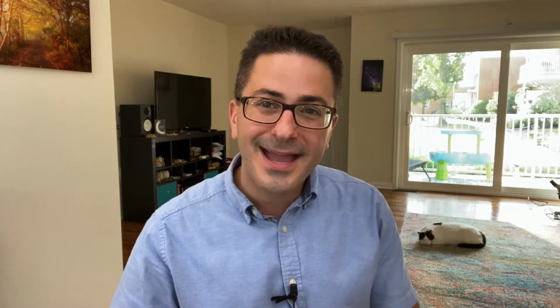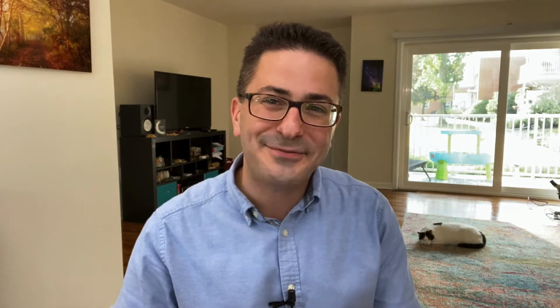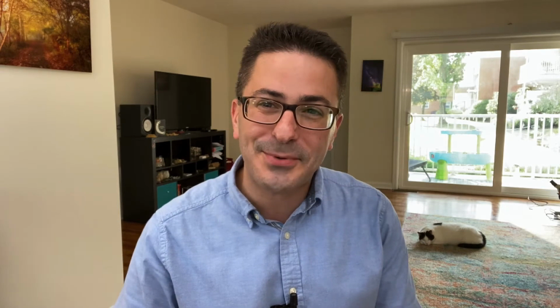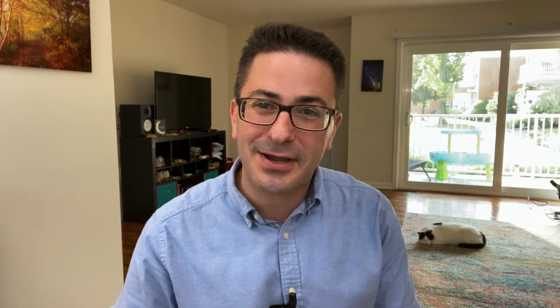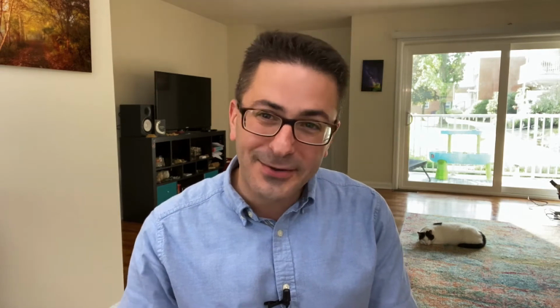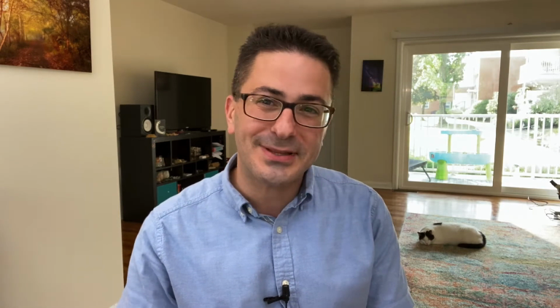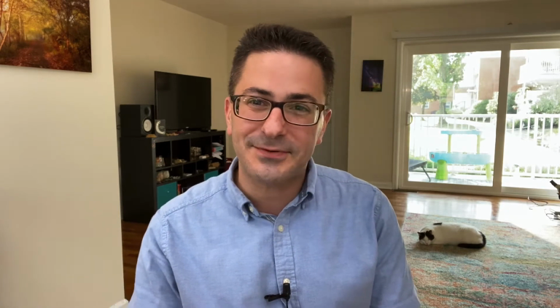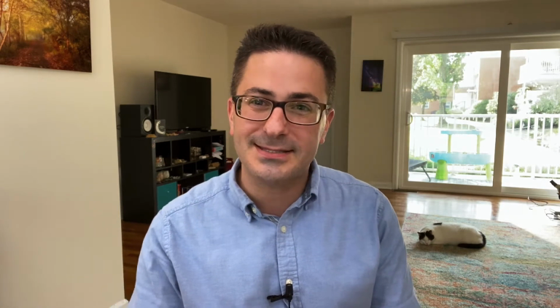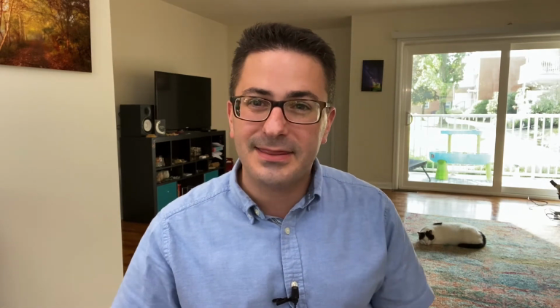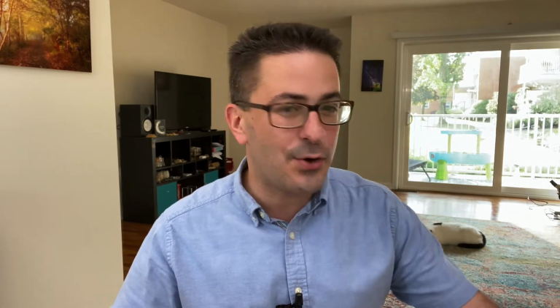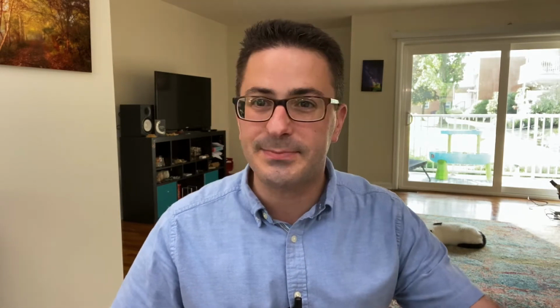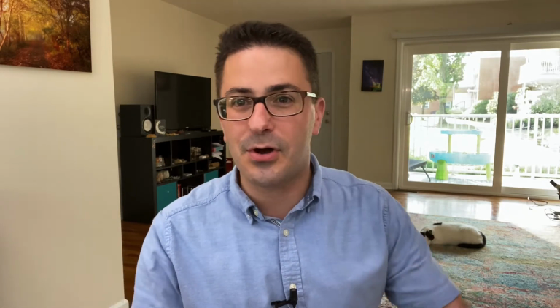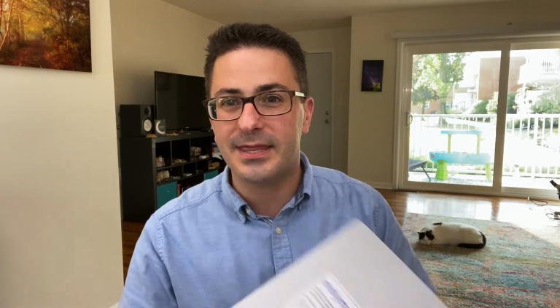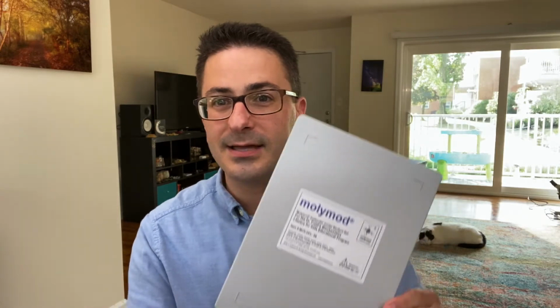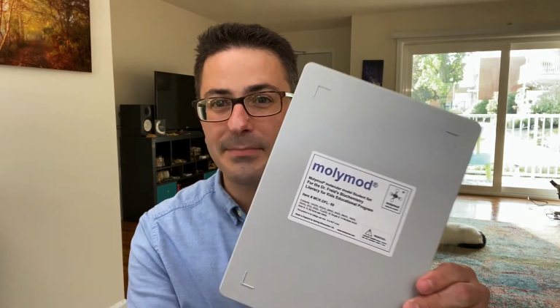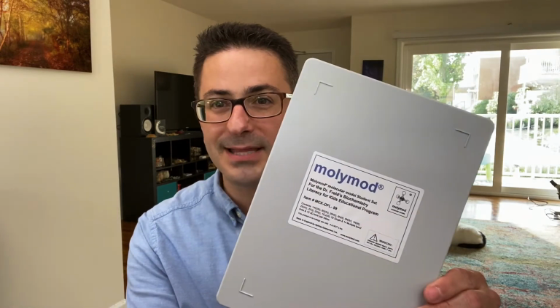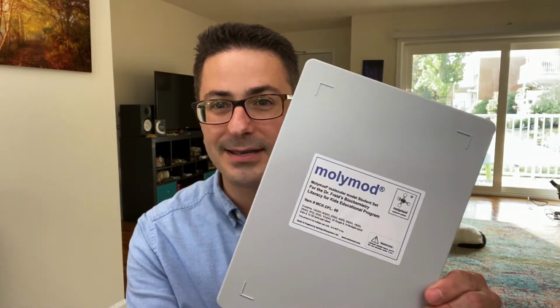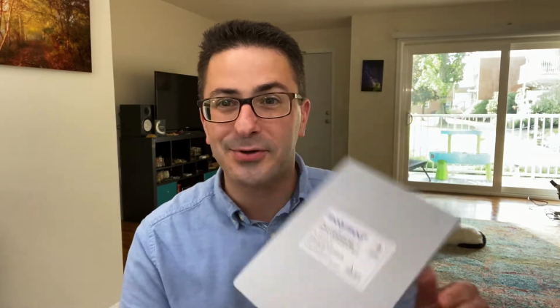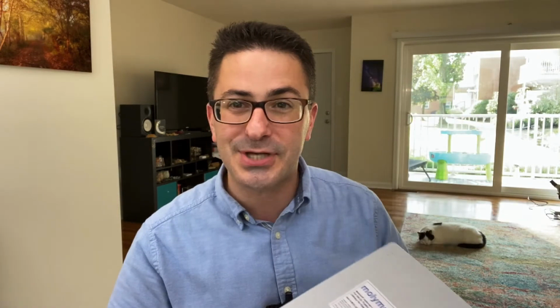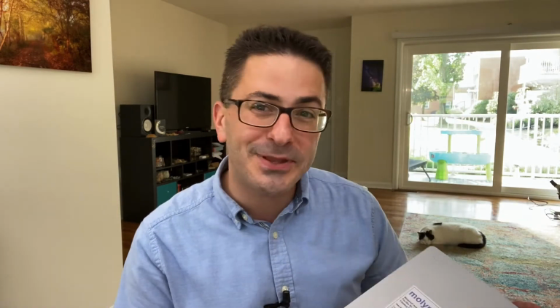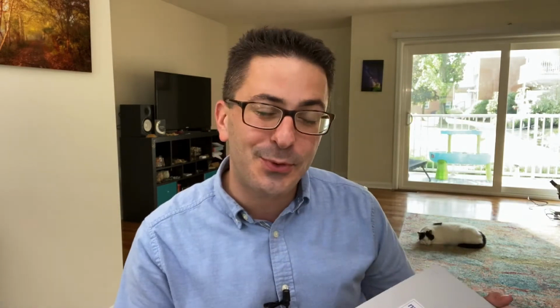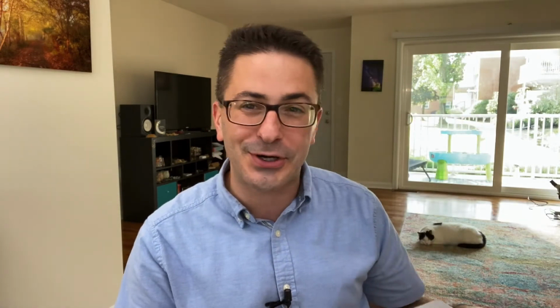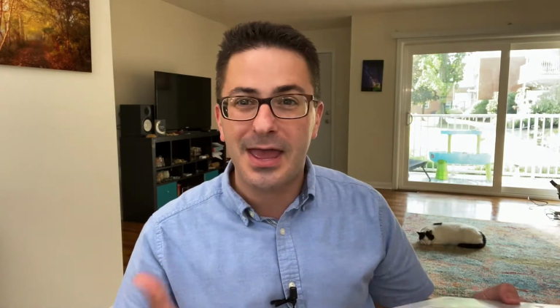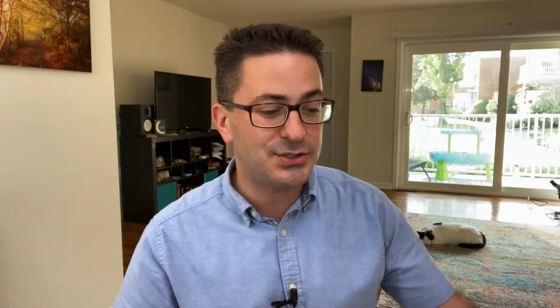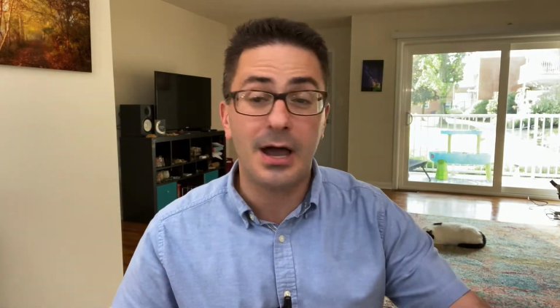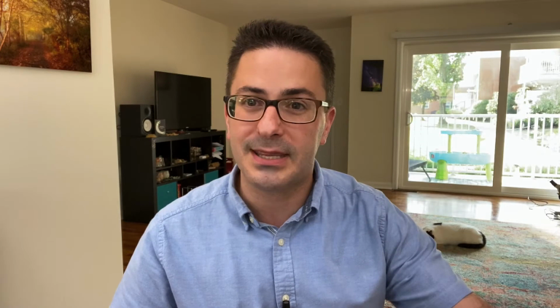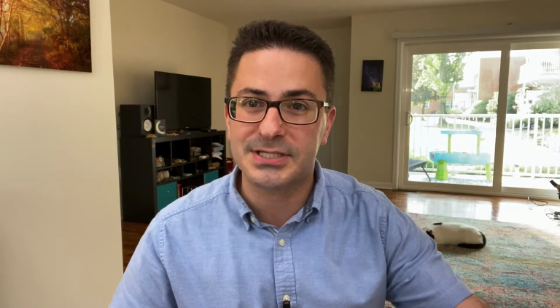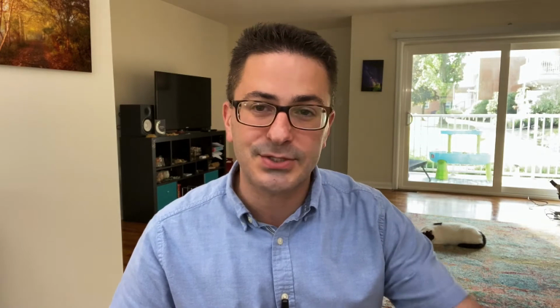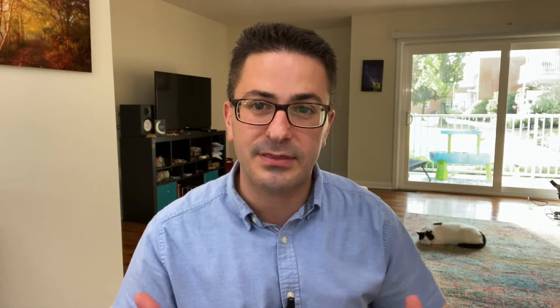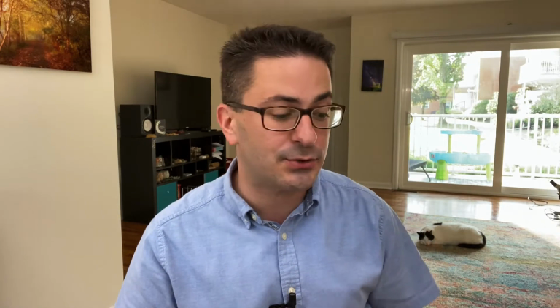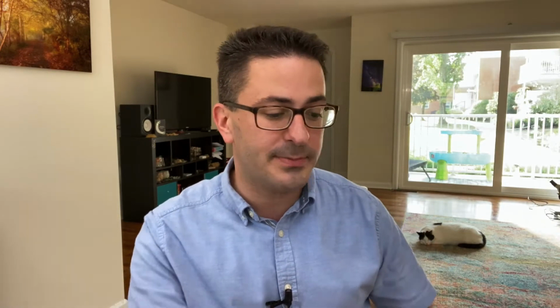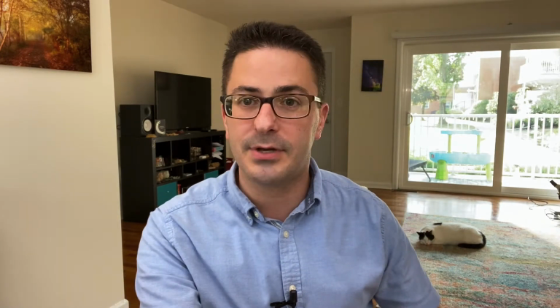Hi, I'm Dan Fried. I'm the creator of Biochemistry Literacy for Kids. In this video, we're going to be going over the custom MolyMod model kit, which I hope that you will order to accompany your experience with the digital curriculum that I've created.